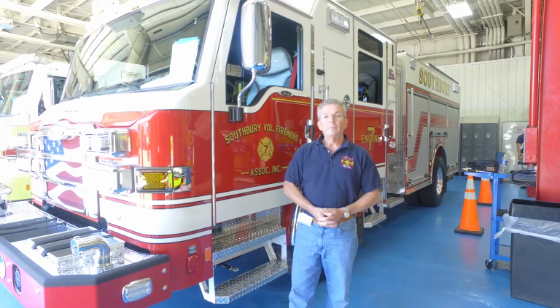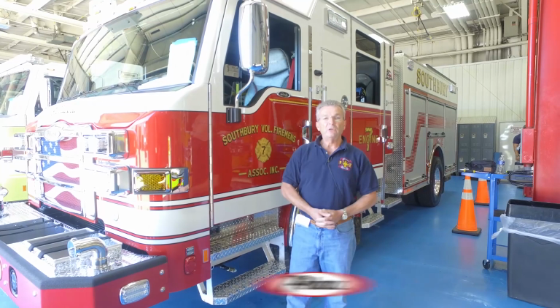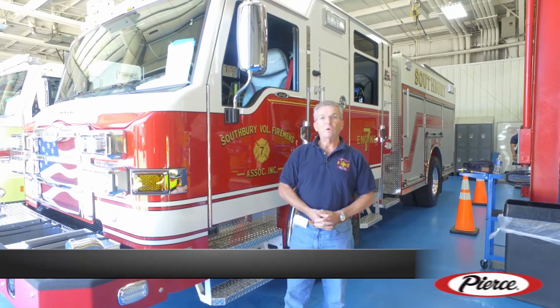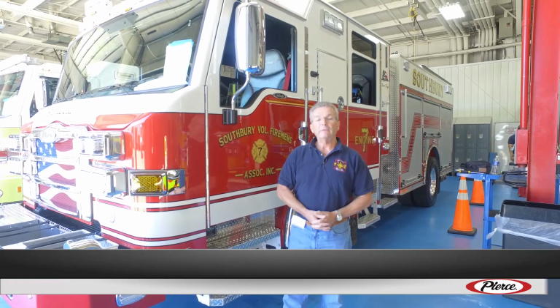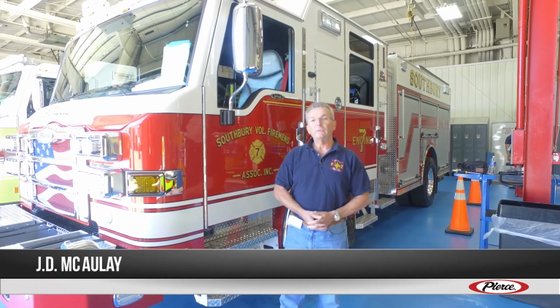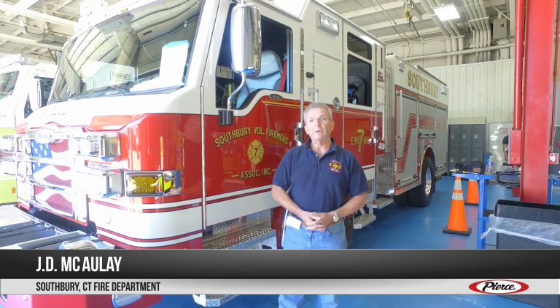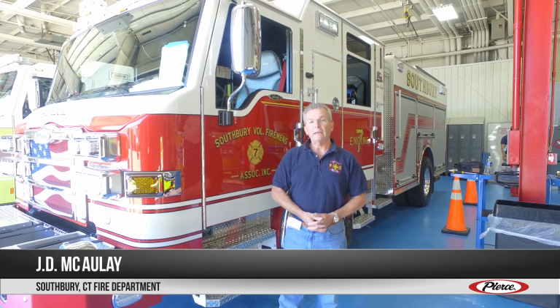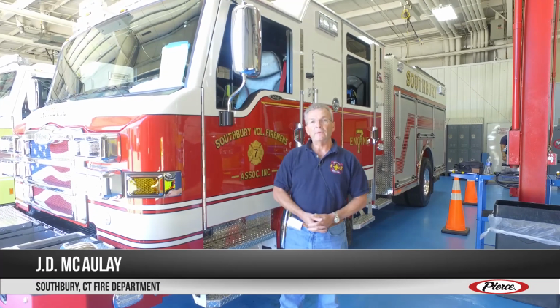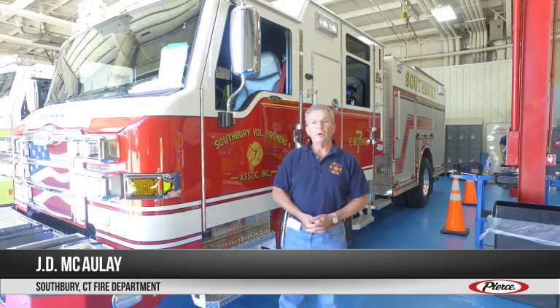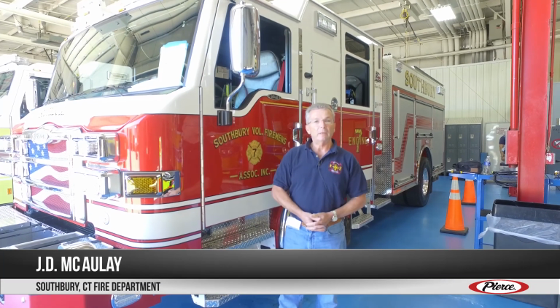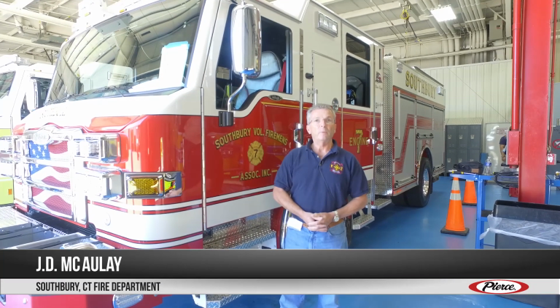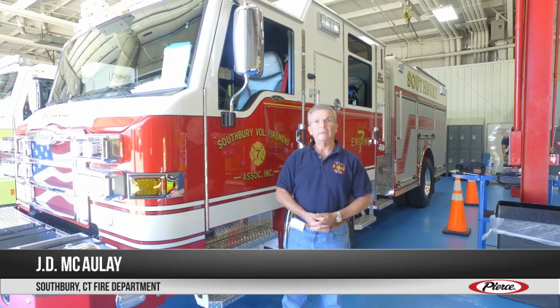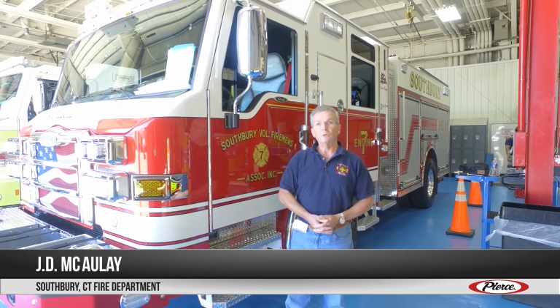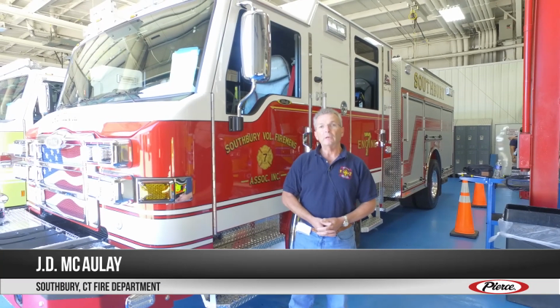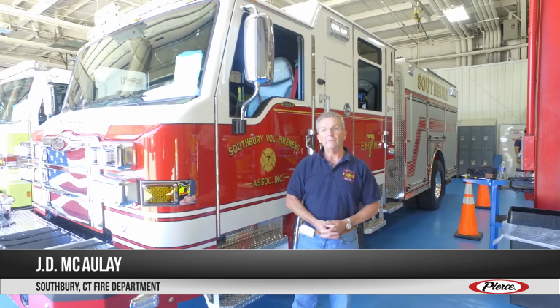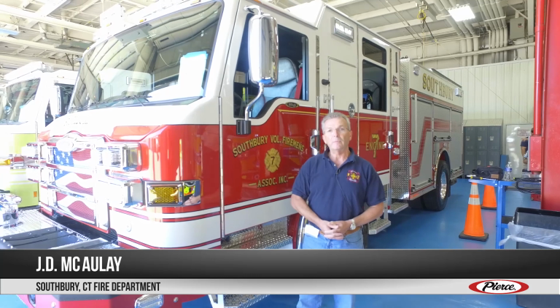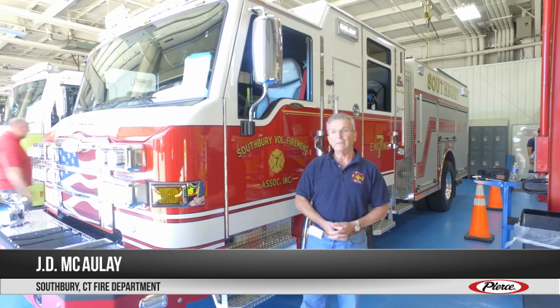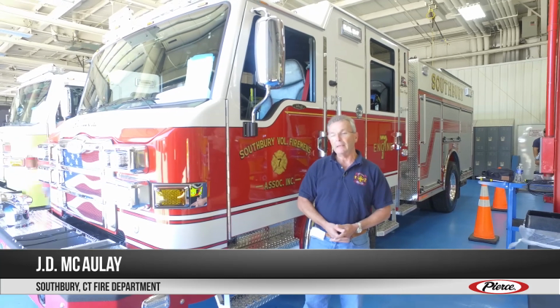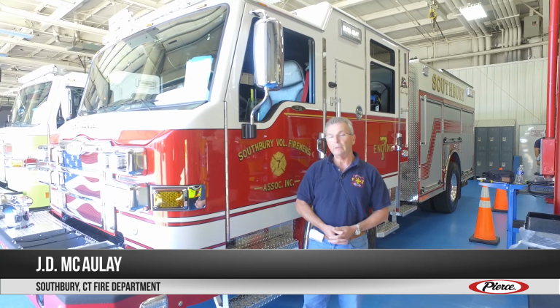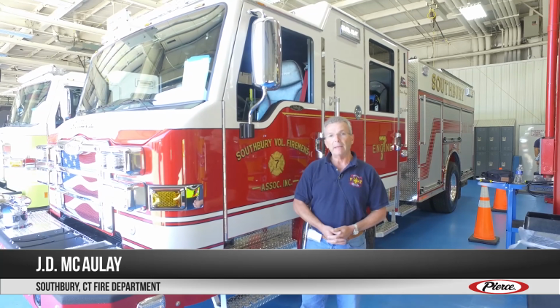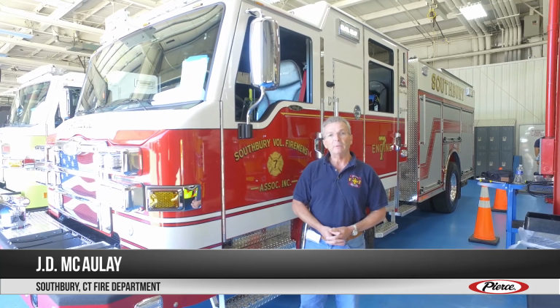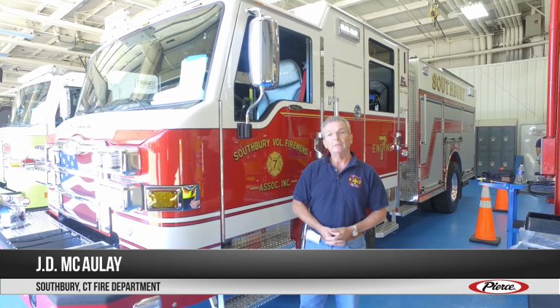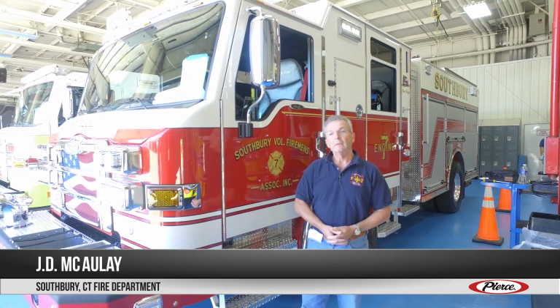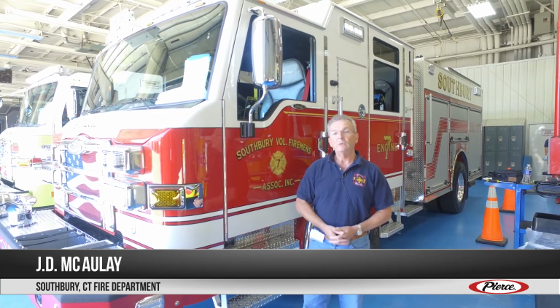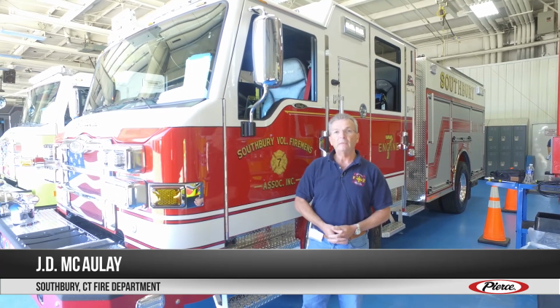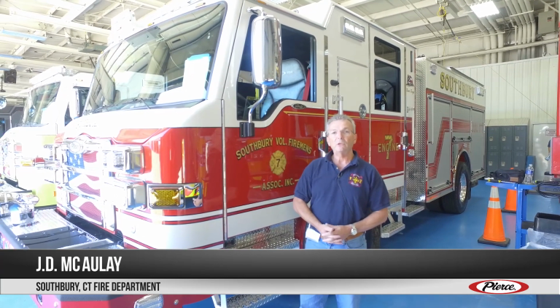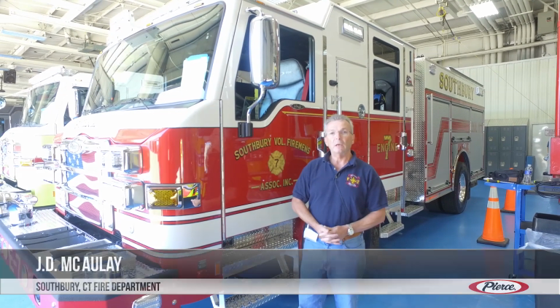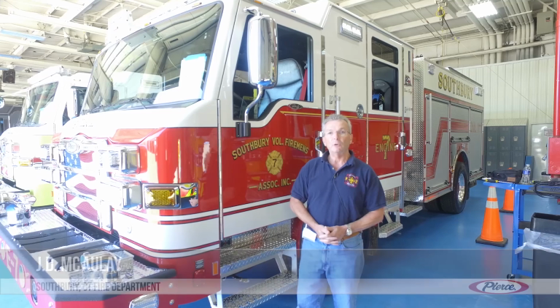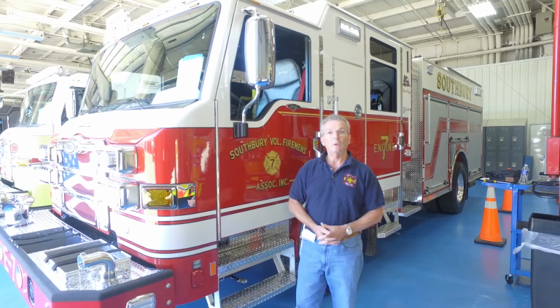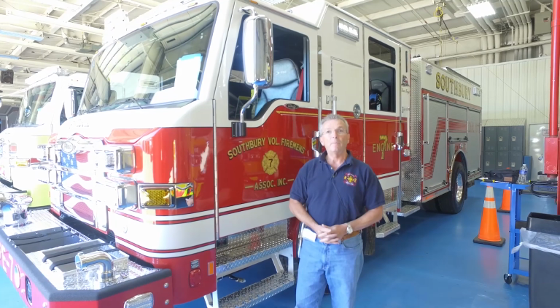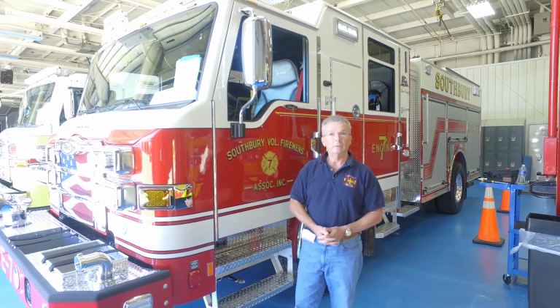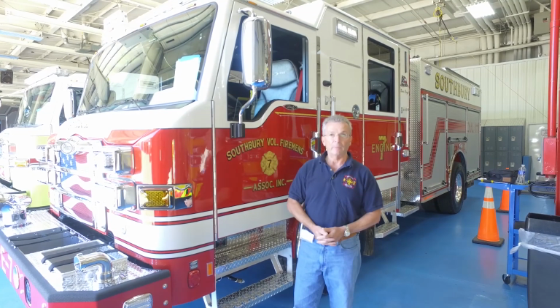My name is J.D. McCauley from Southbury, Connecticut Fire Department. I am part of the new truck committee for the department, and we're here at Appleton doing the final inspection on our new puck pumper.